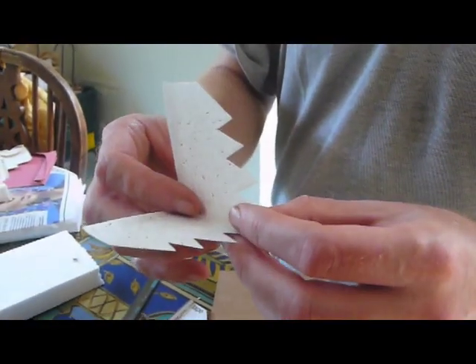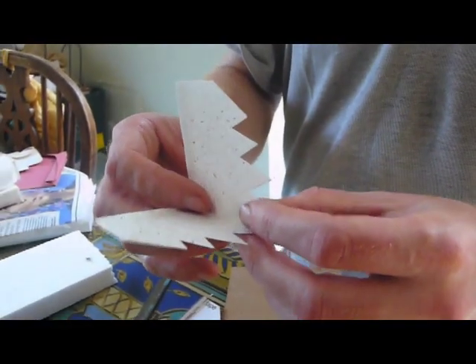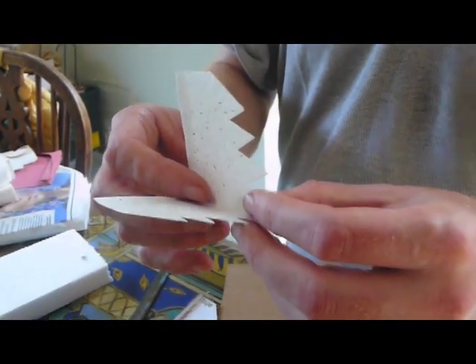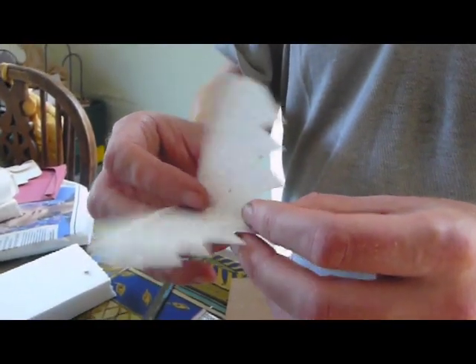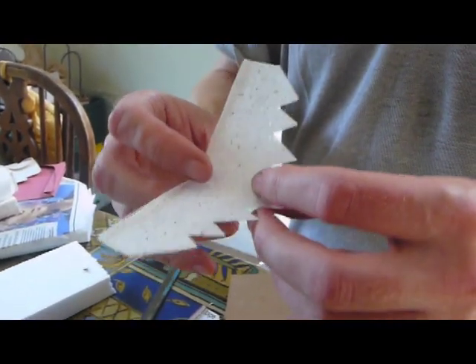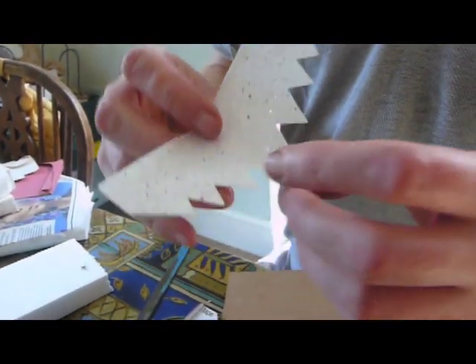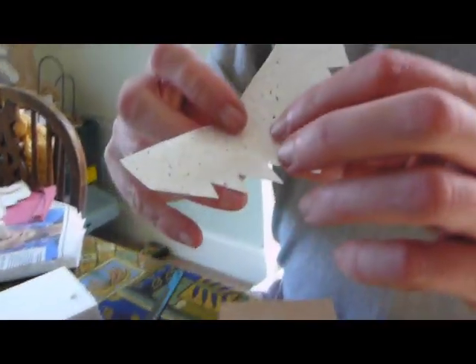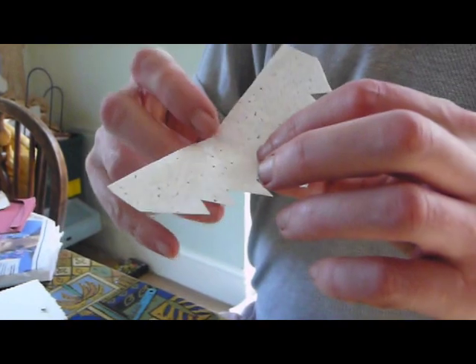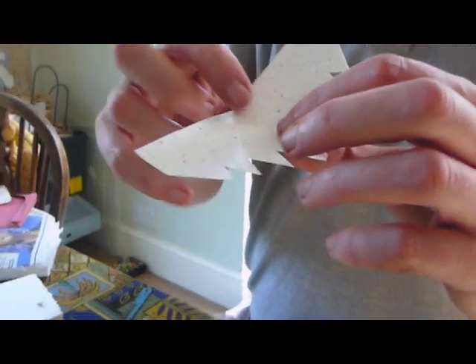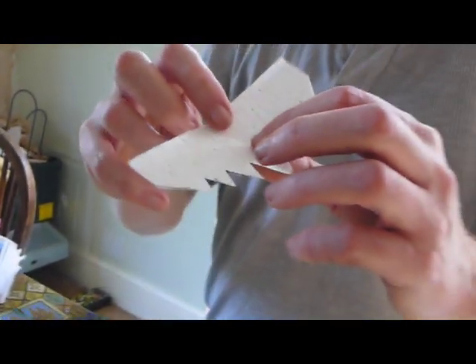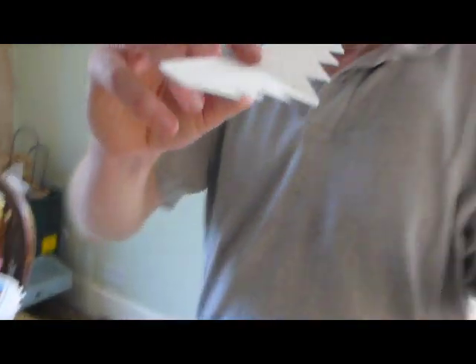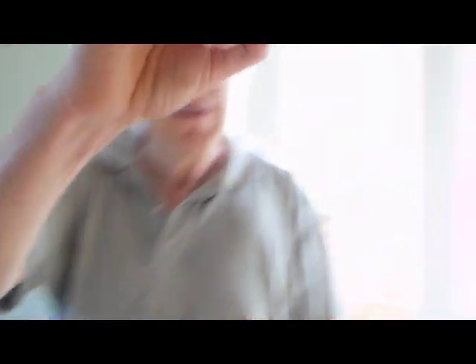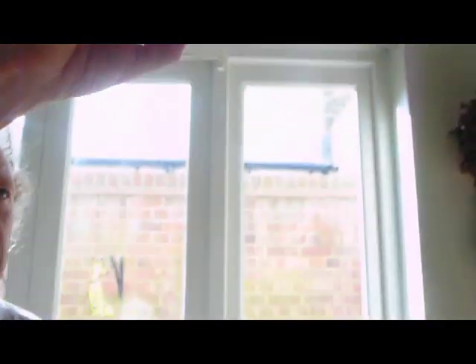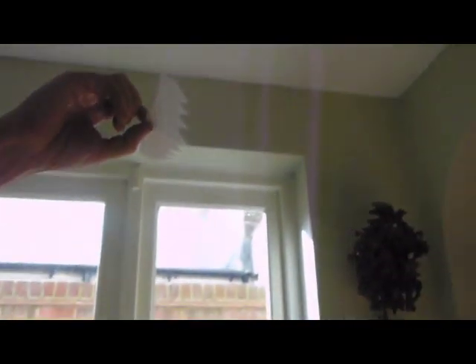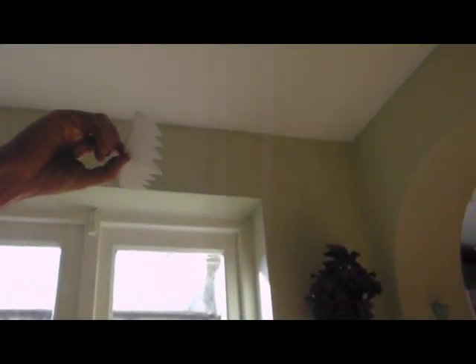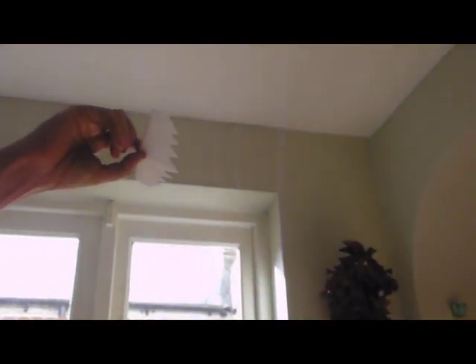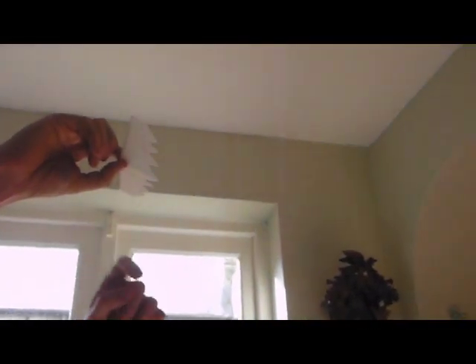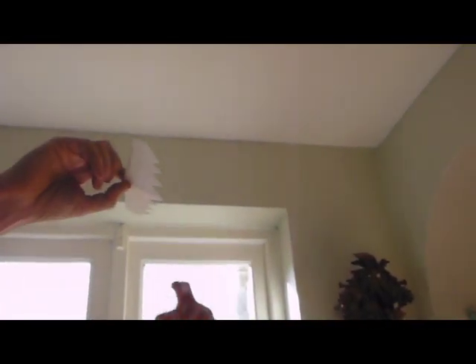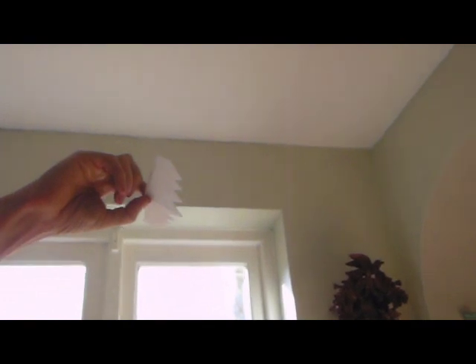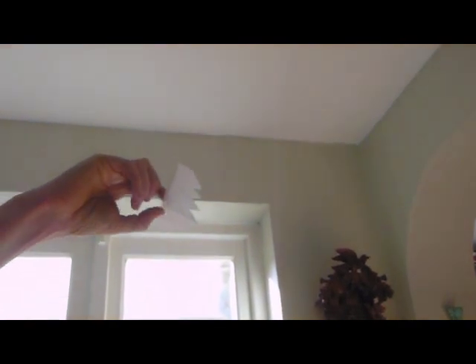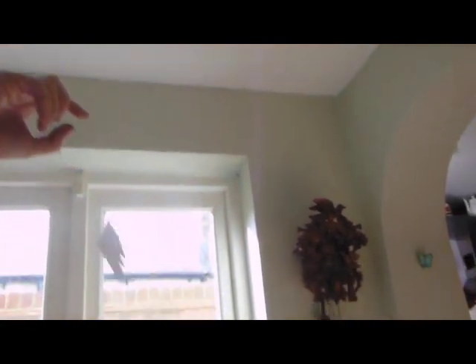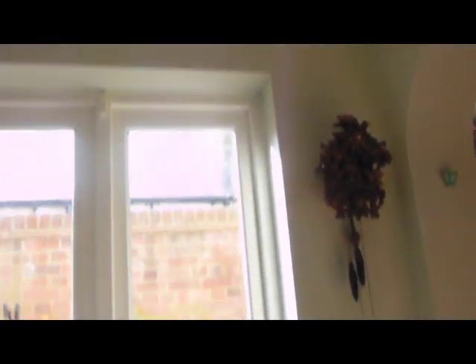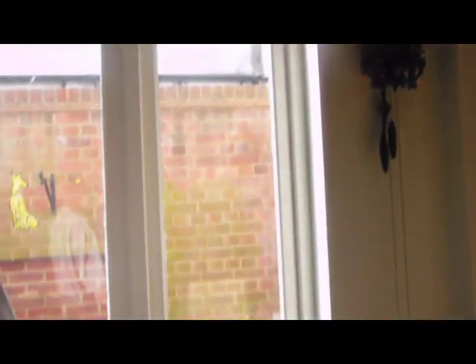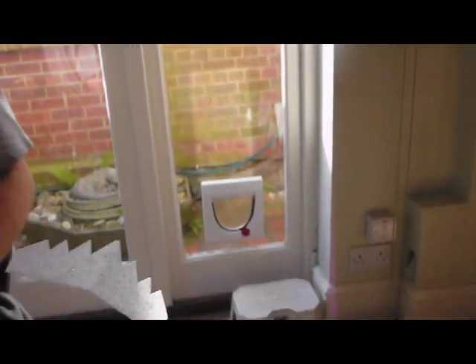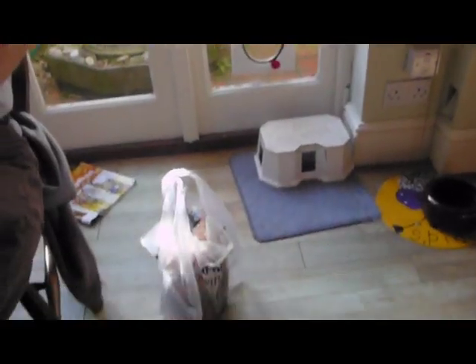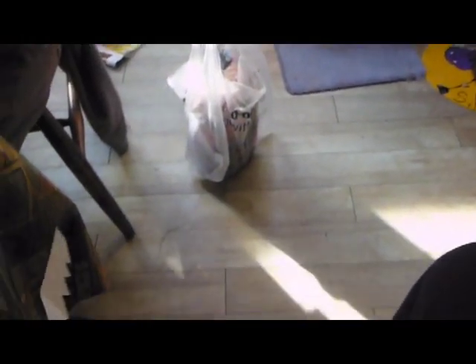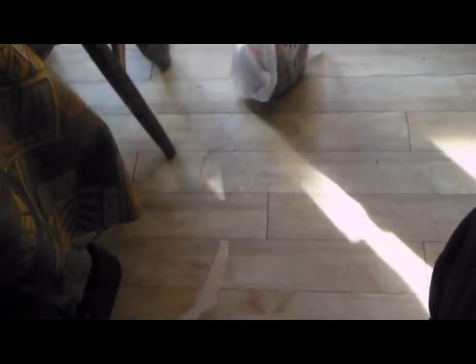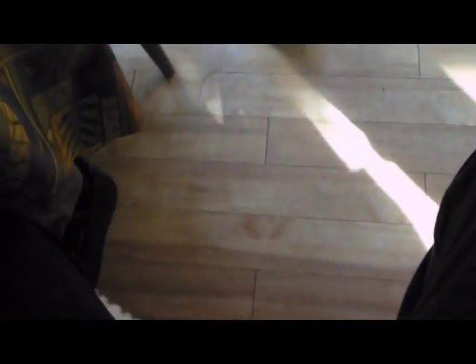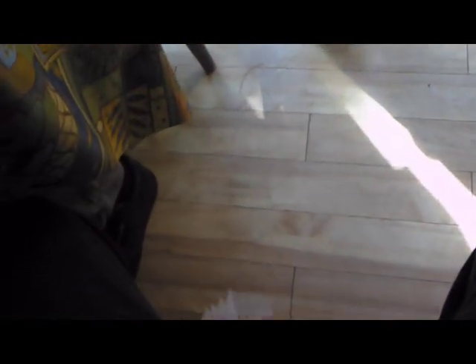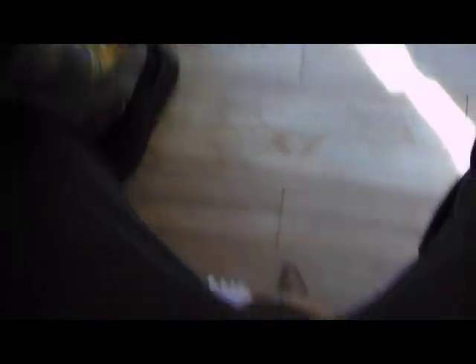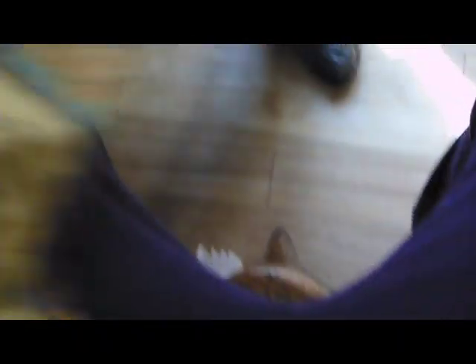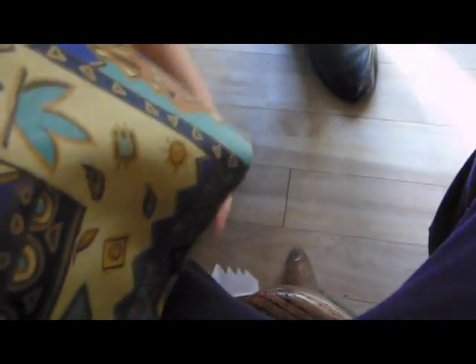Now this won't work without a nose weight. So here we go — watch it not working. It'll do that, I think. Yep, so it's got to have a nose weight.